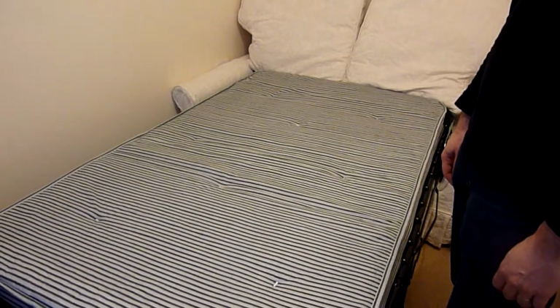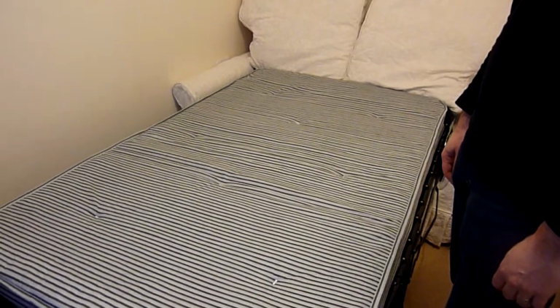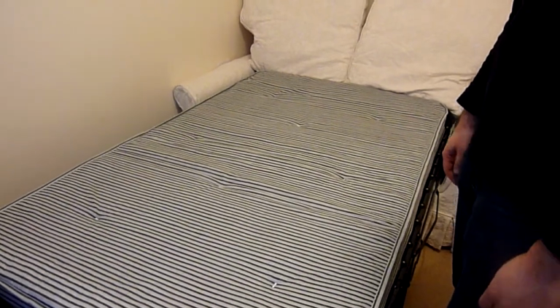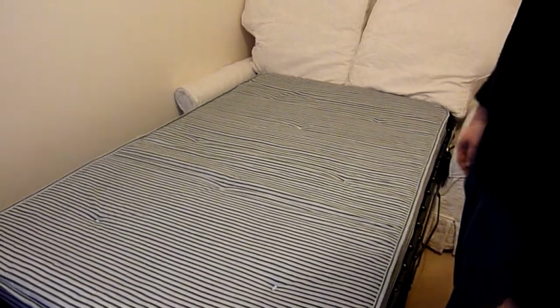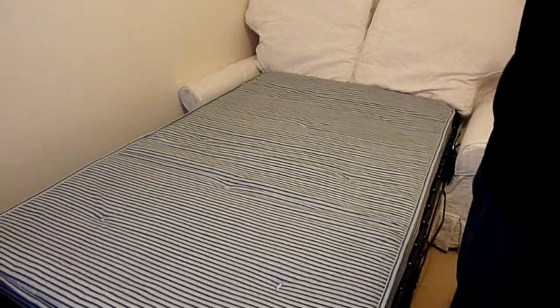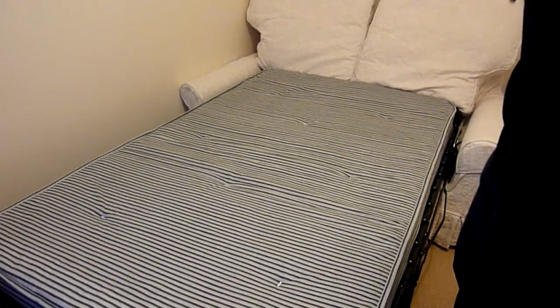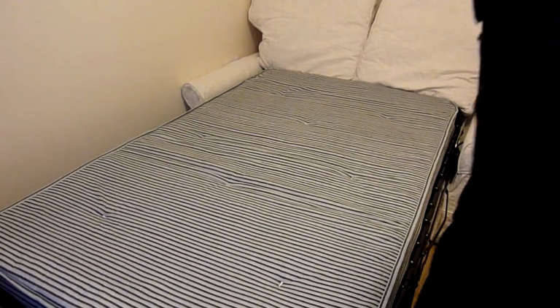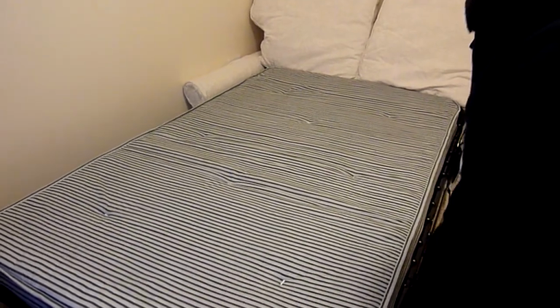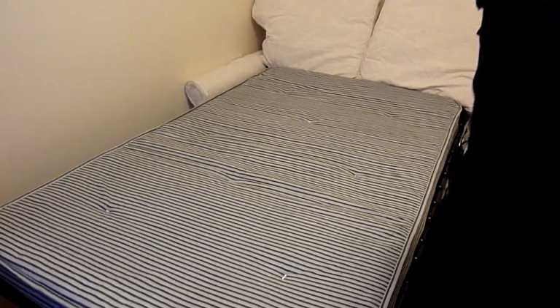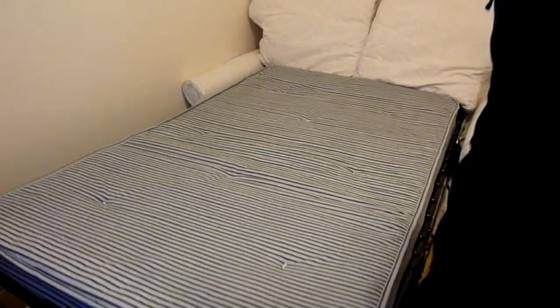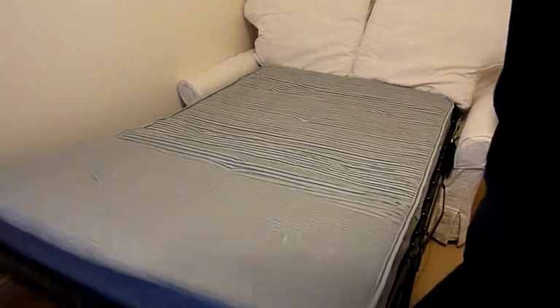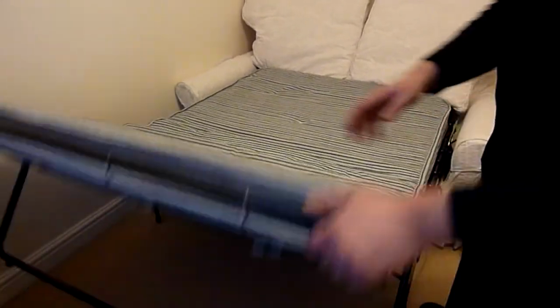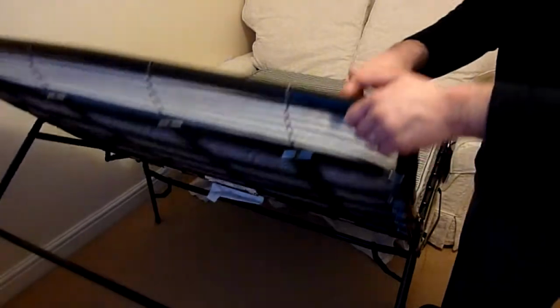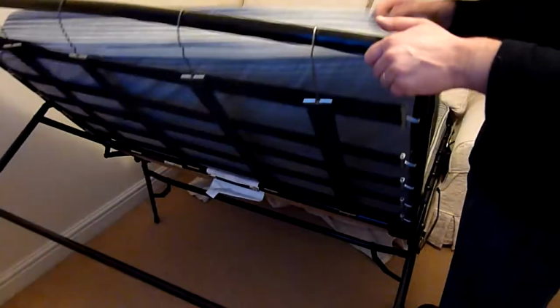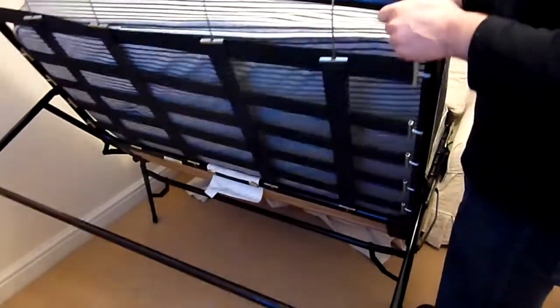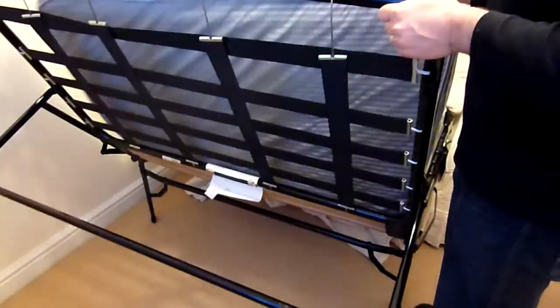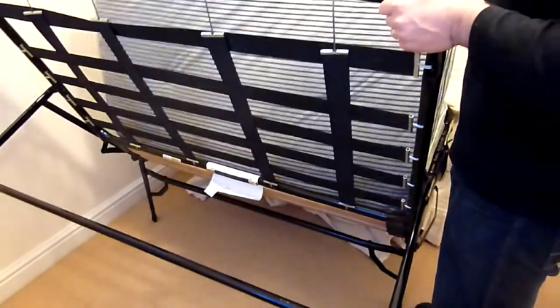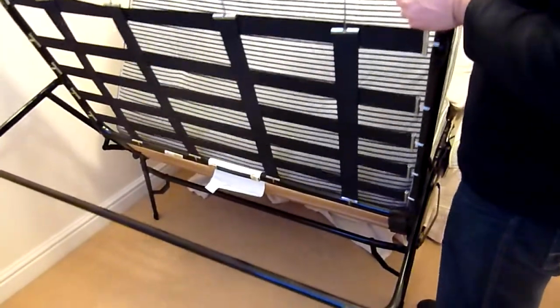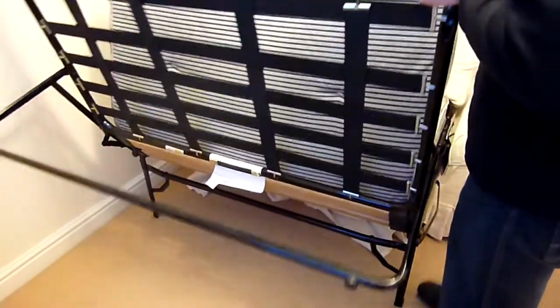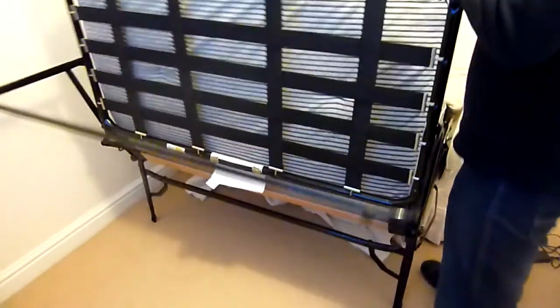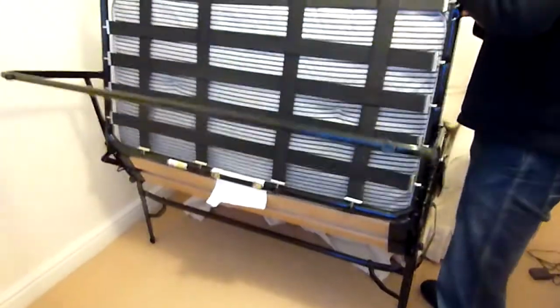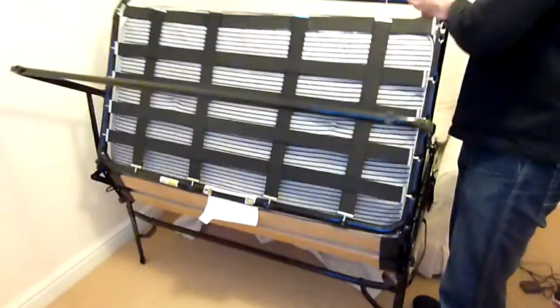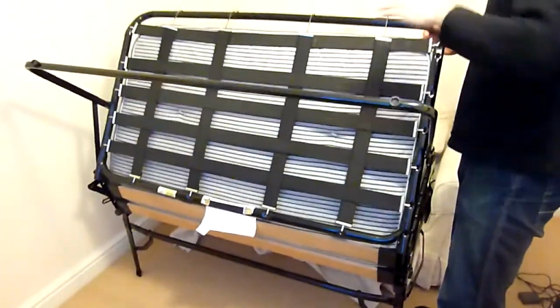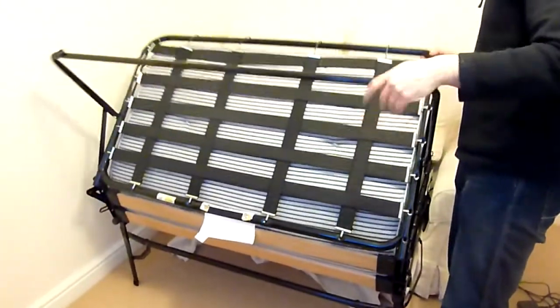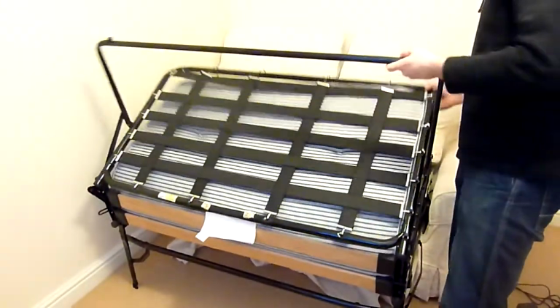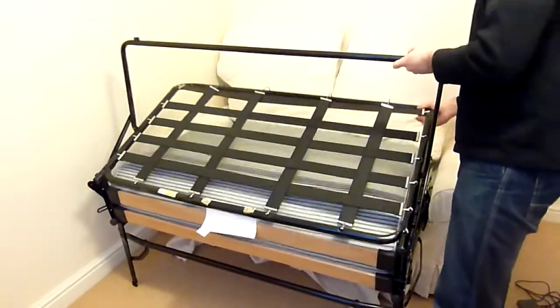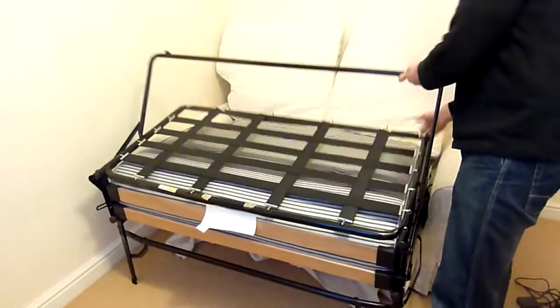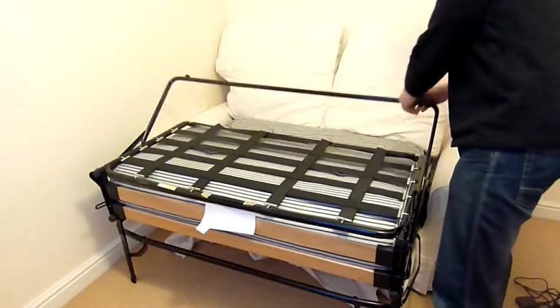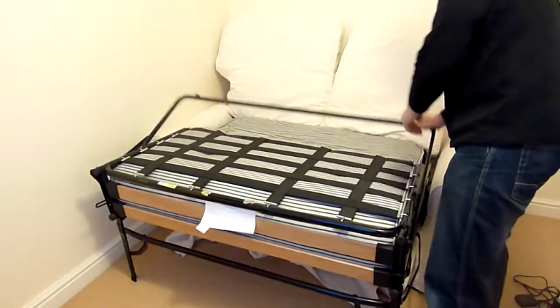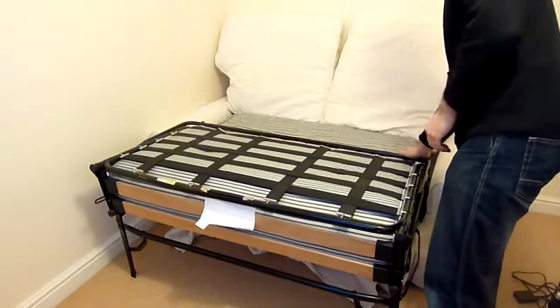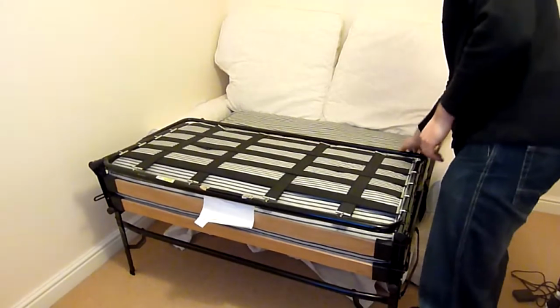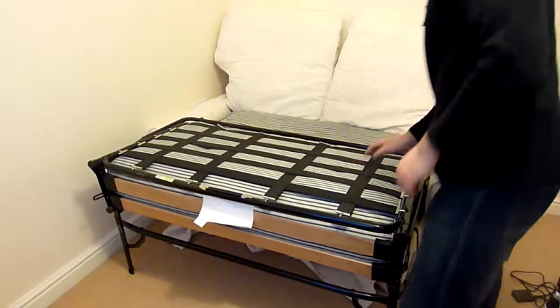Here's our sofa bed. It's got a proper mattress. It's very easy to get out and put back together, as you can see.